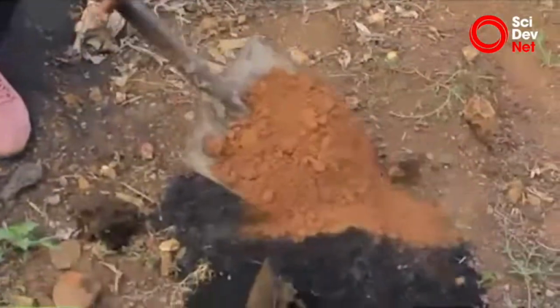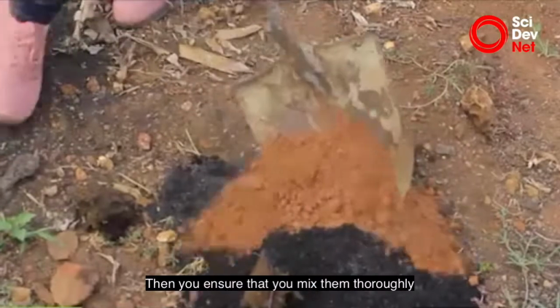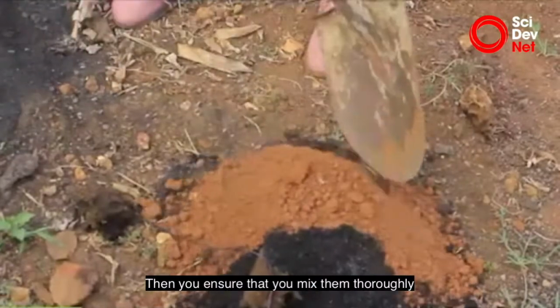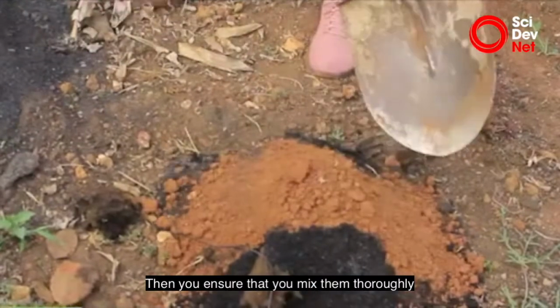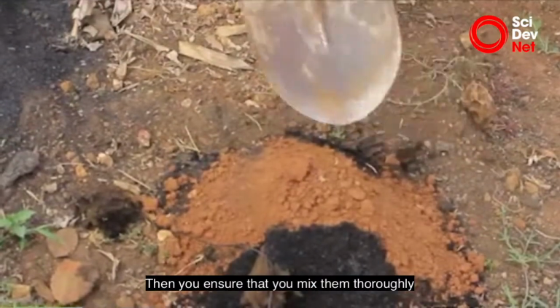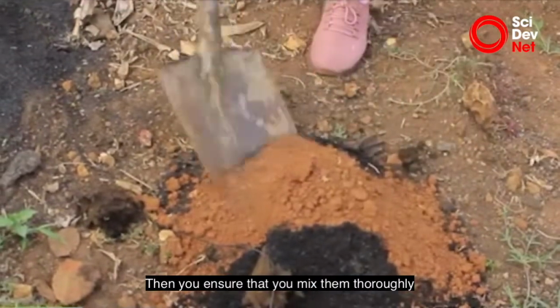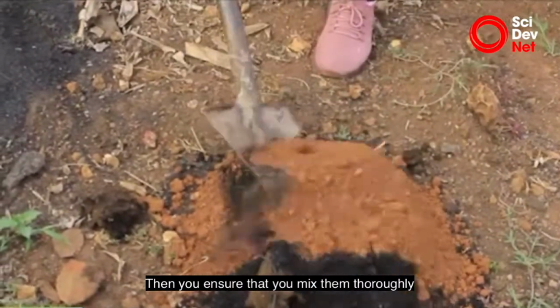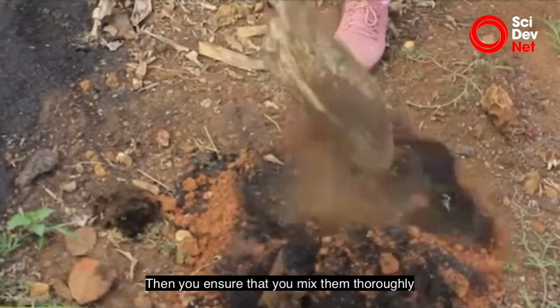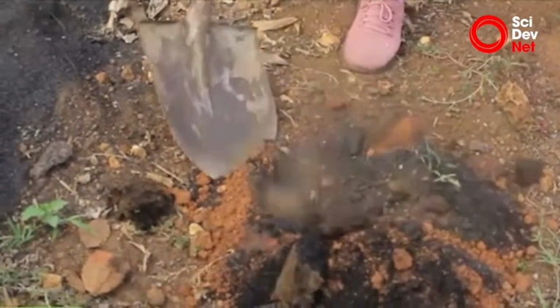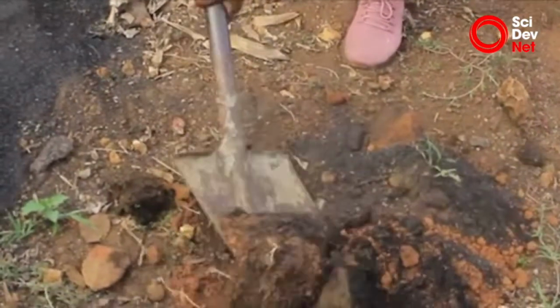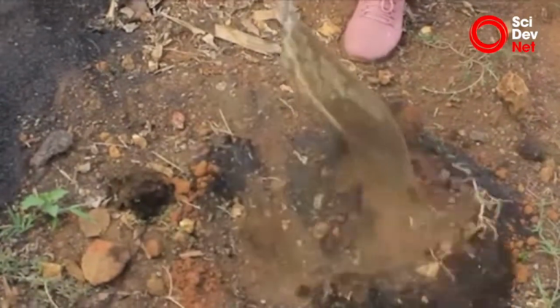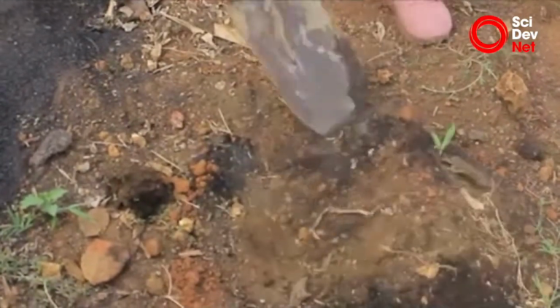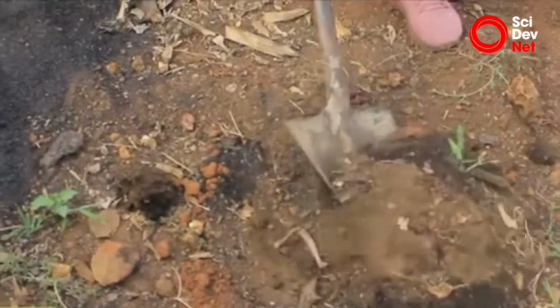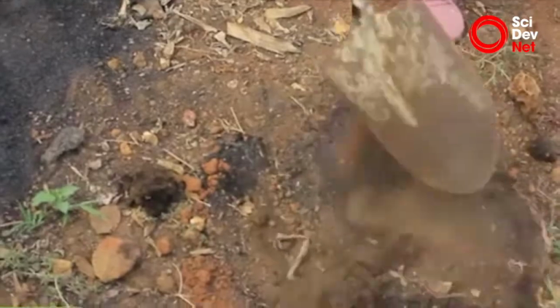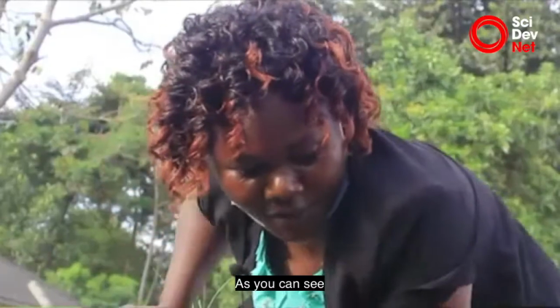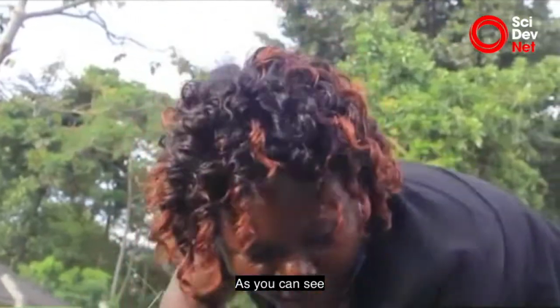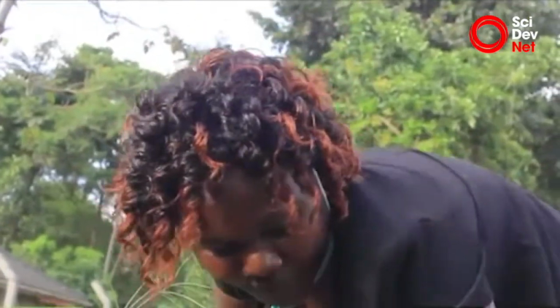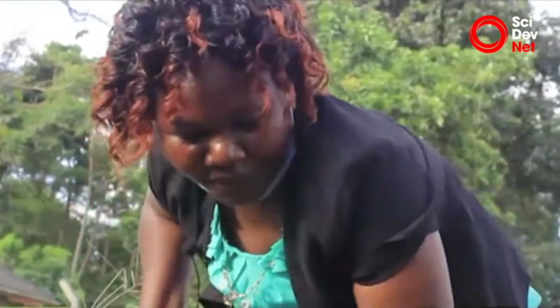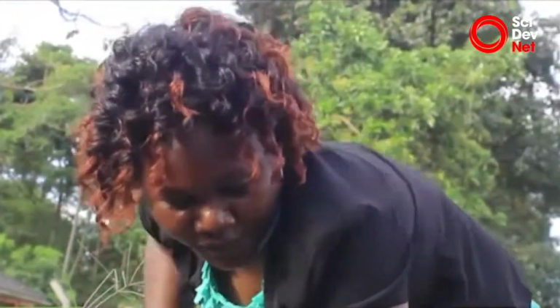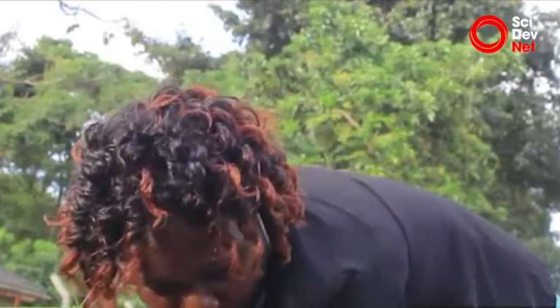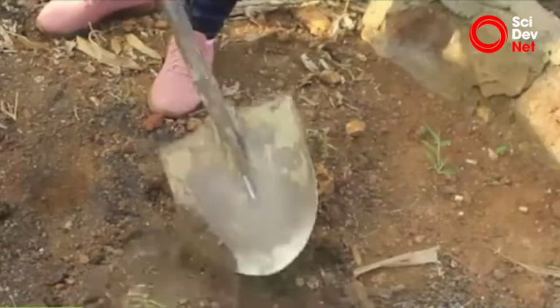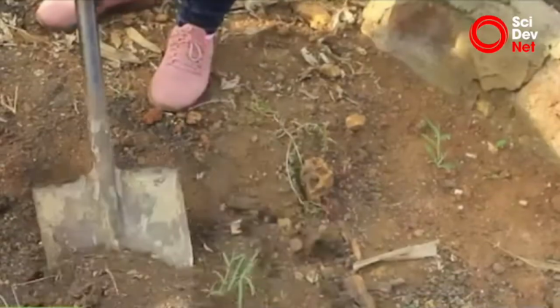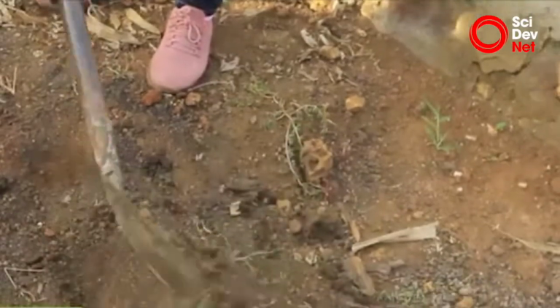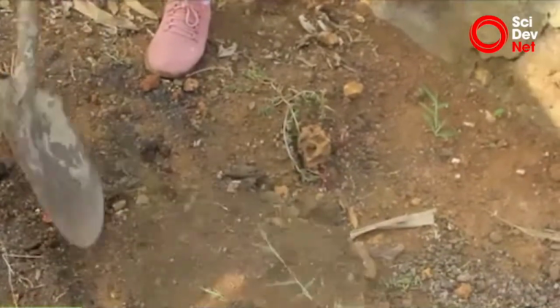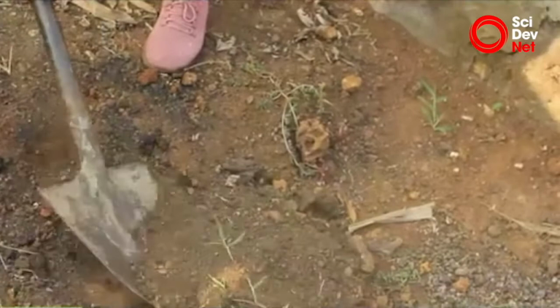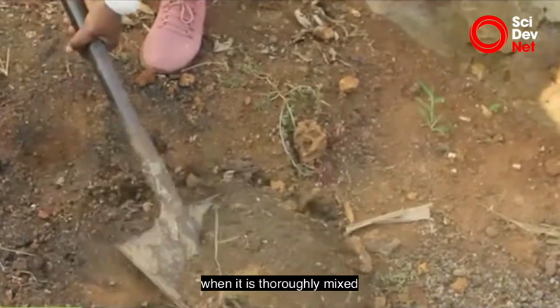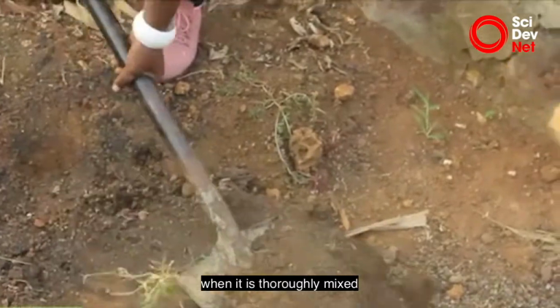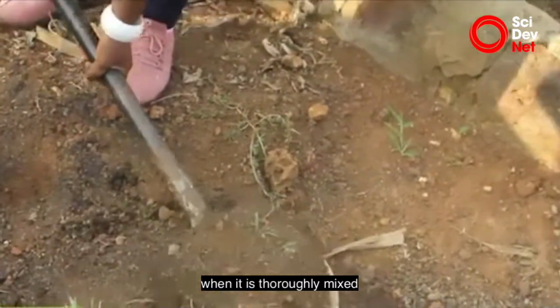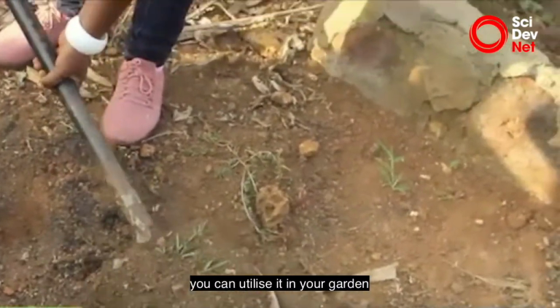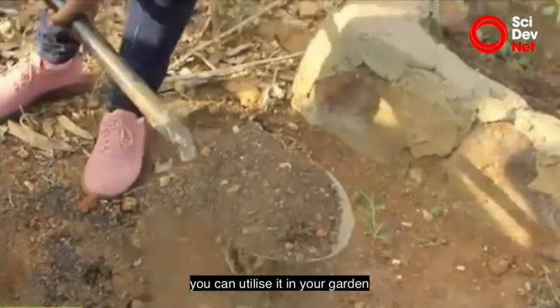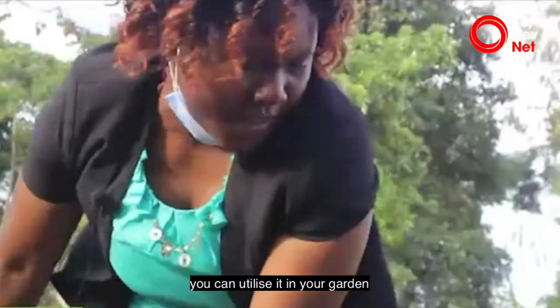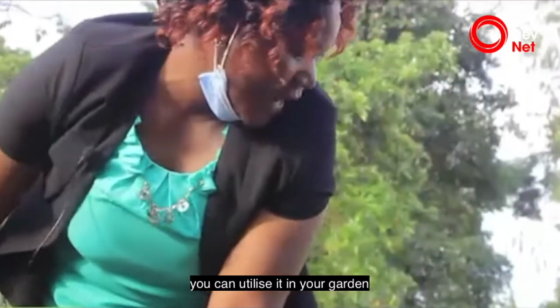You ensure that you mix them thoroughly. As you can see, when it is thoroughly mixed, you can utilize it in your garden.